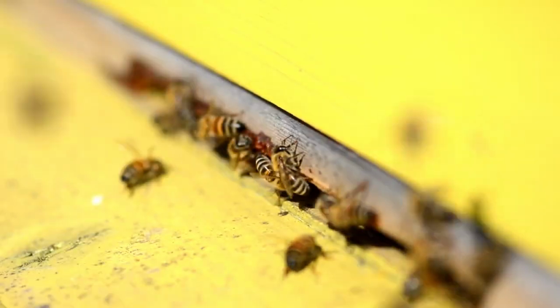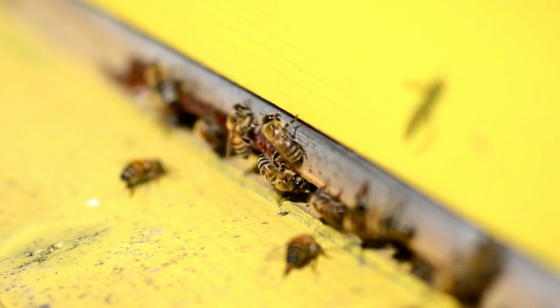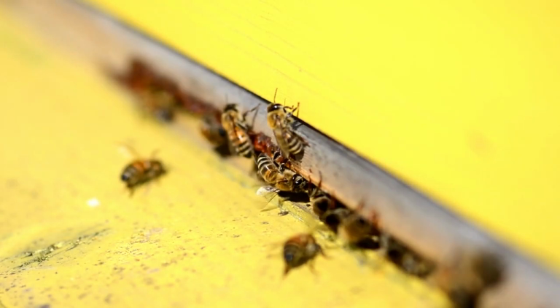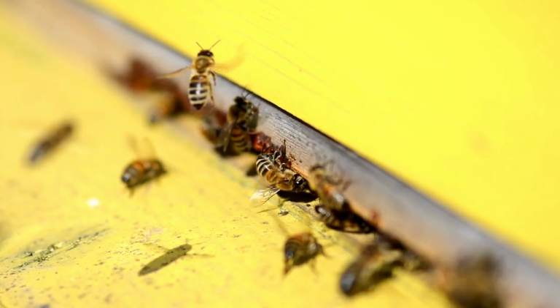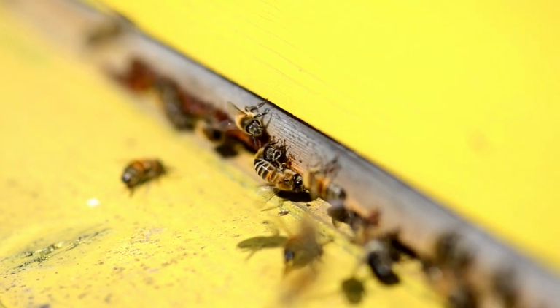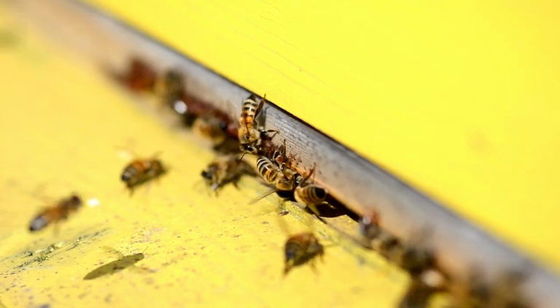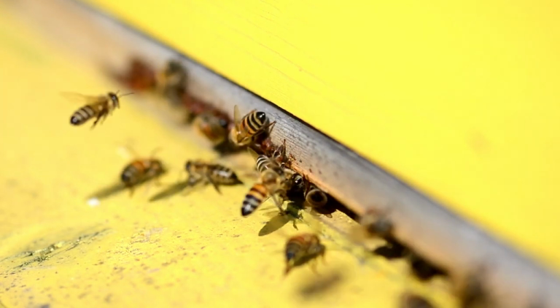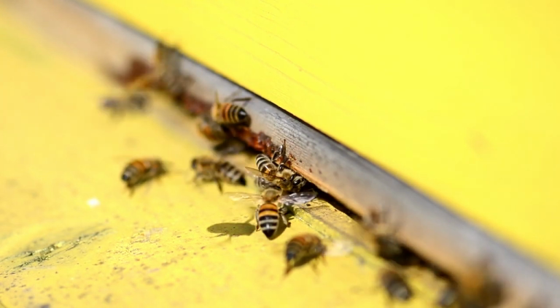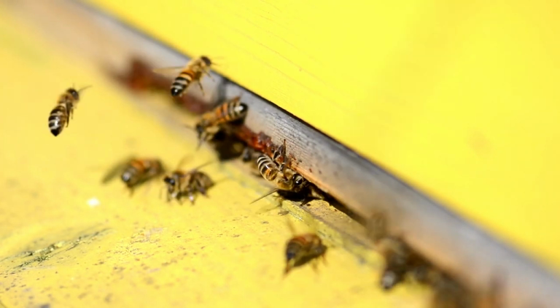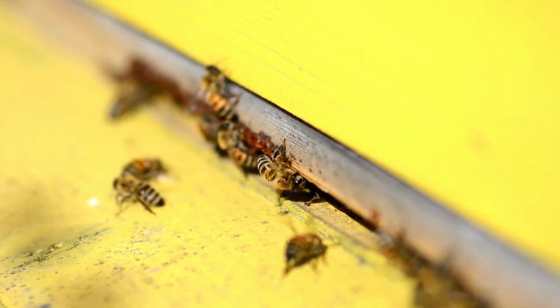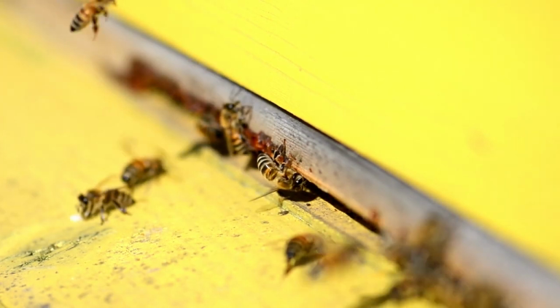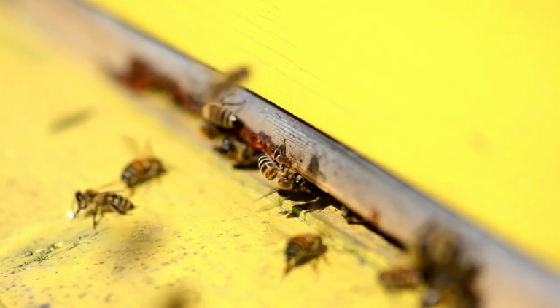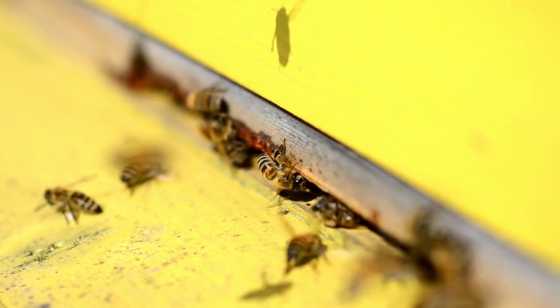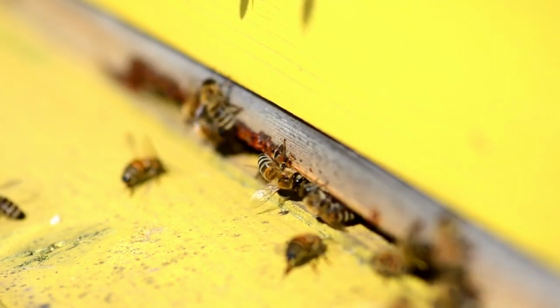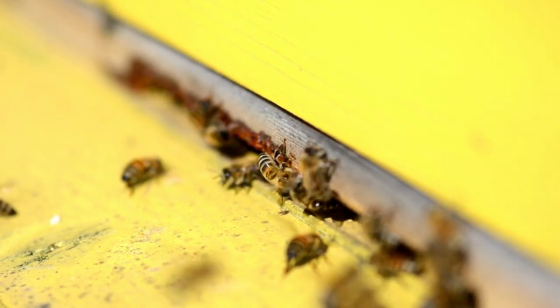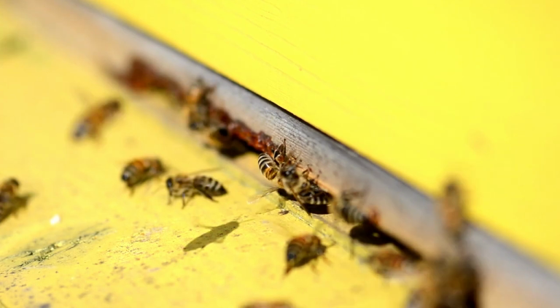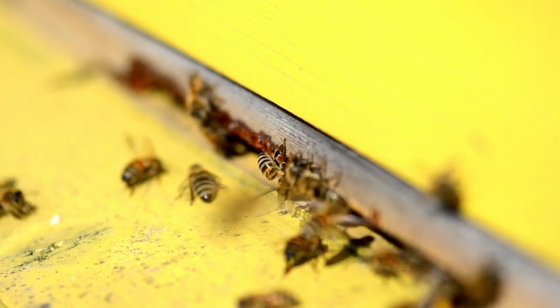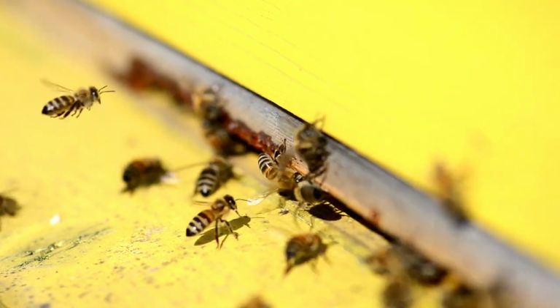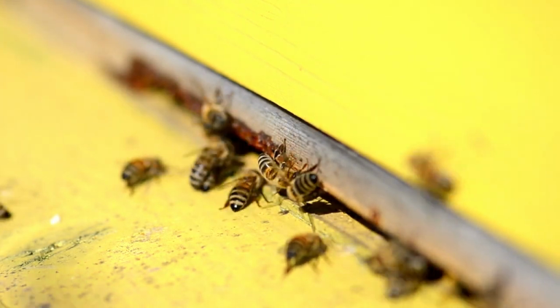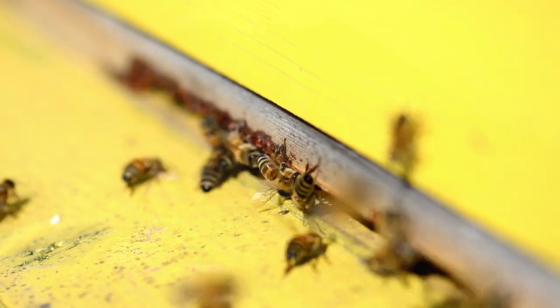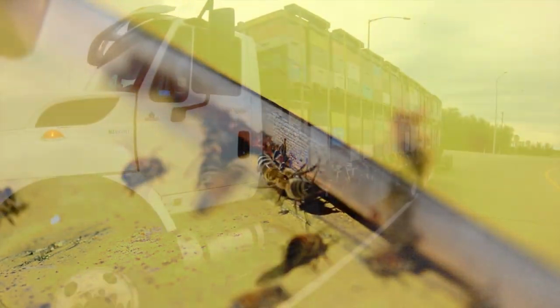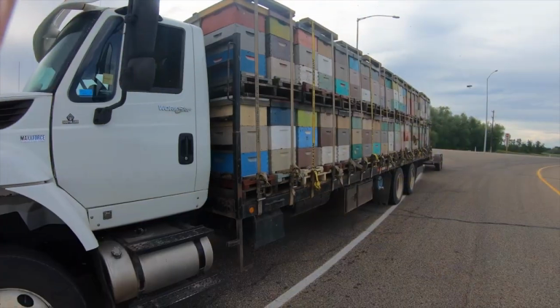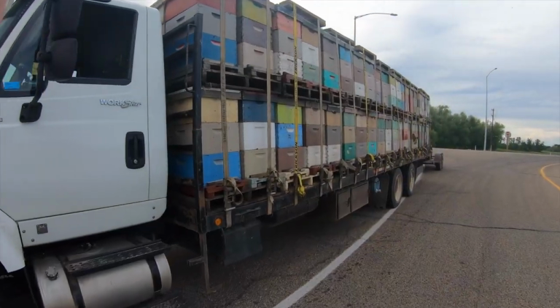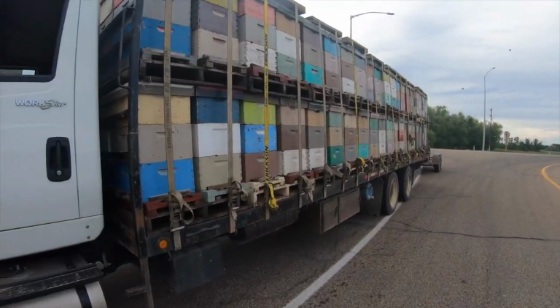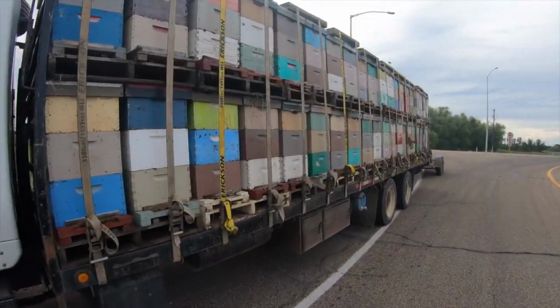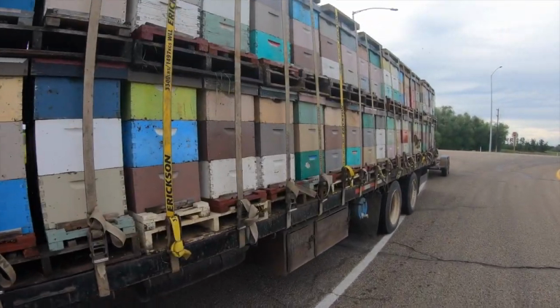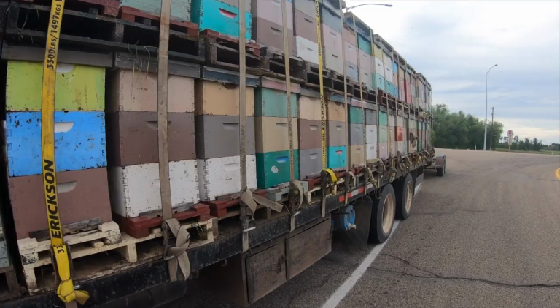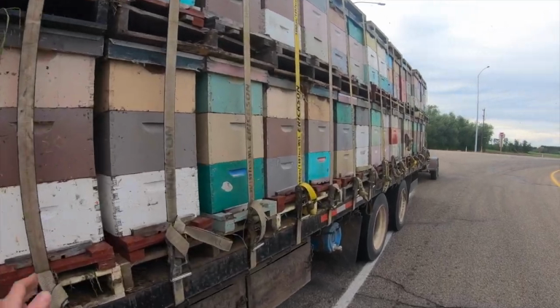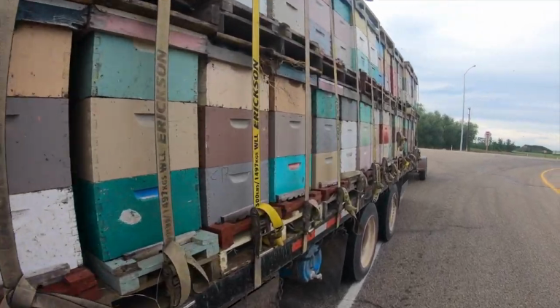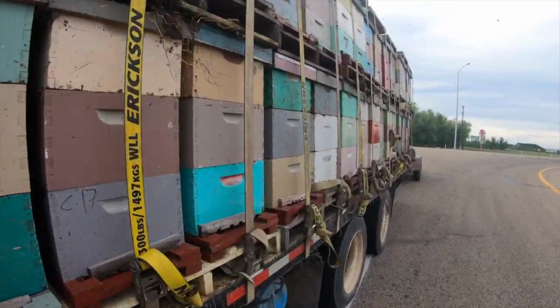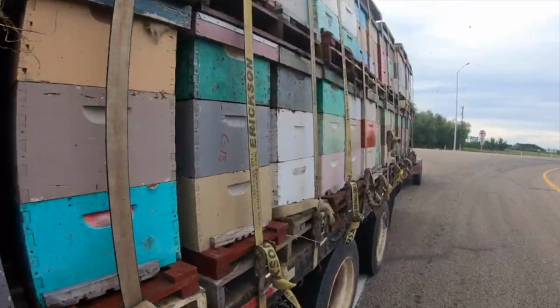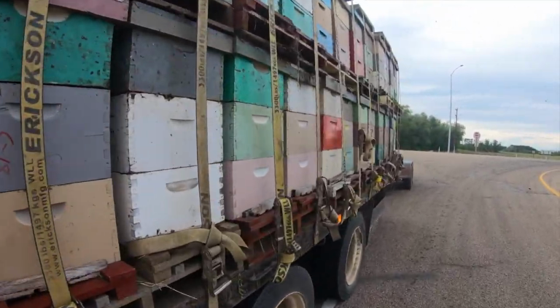Honey bees have a top speed of around 33 kilometers per hour. Flying isn't the only way they get around, though. Beekeepers can help out their bees by giving them a ride in their trucks. This truck of bees is headed to help pollinate a canola field.